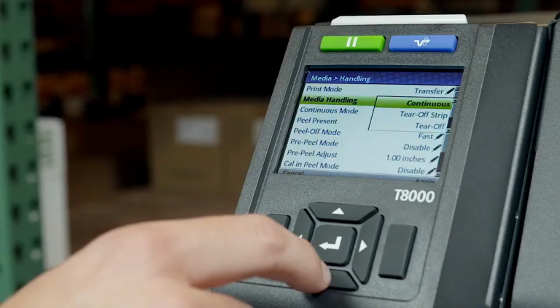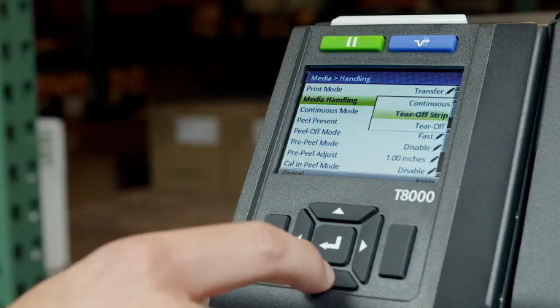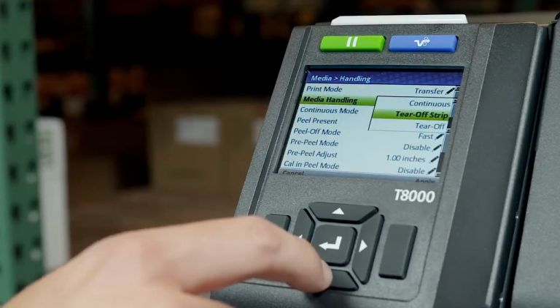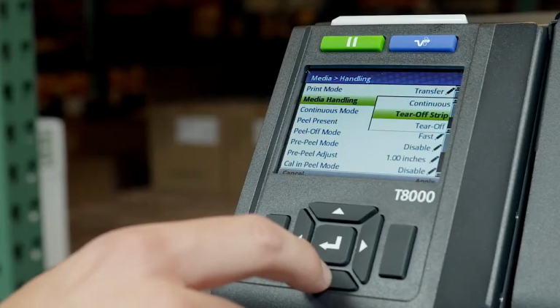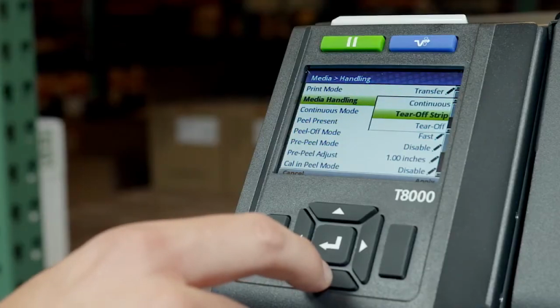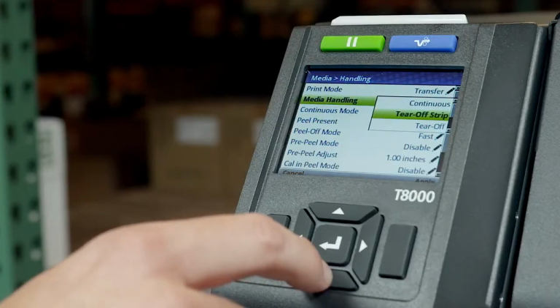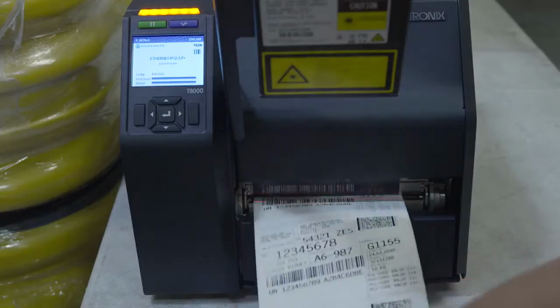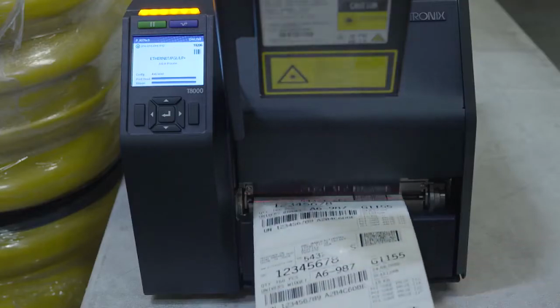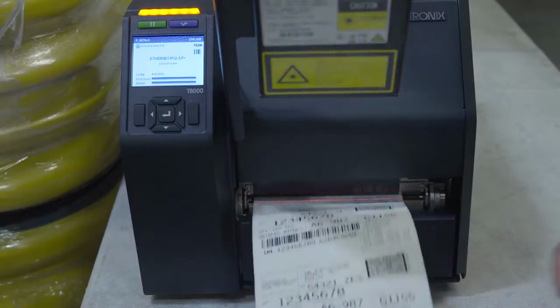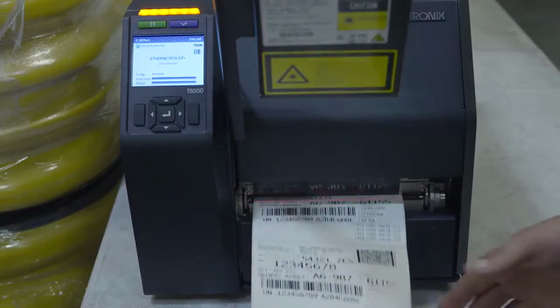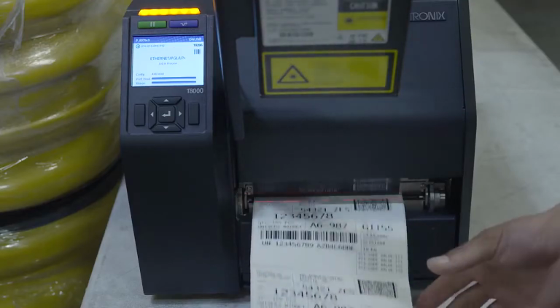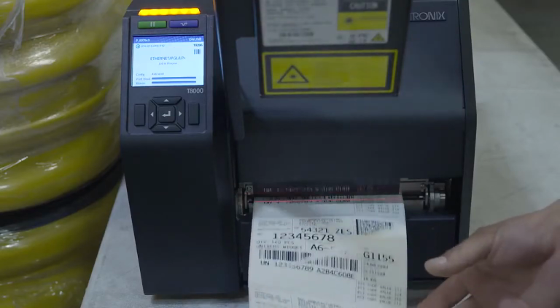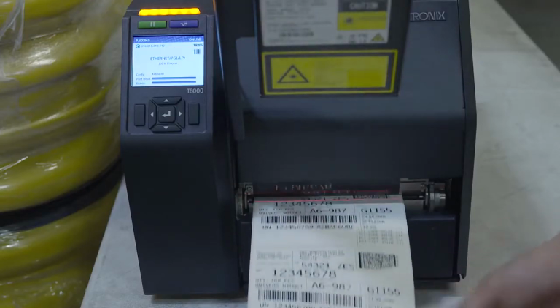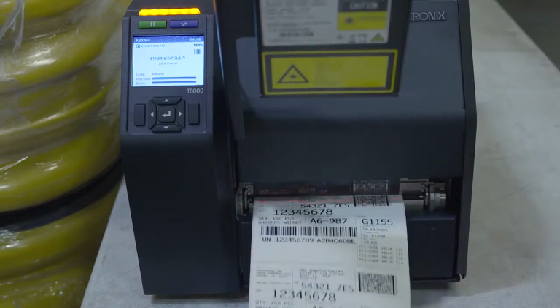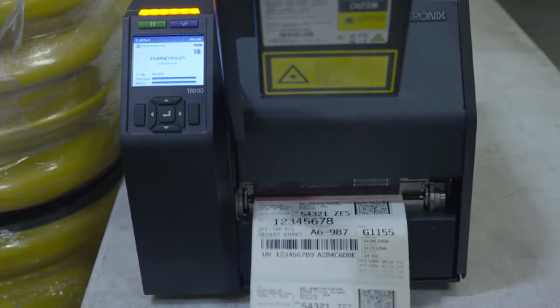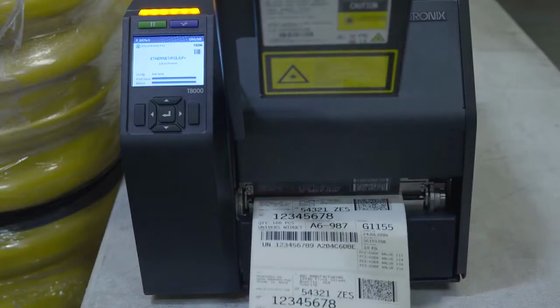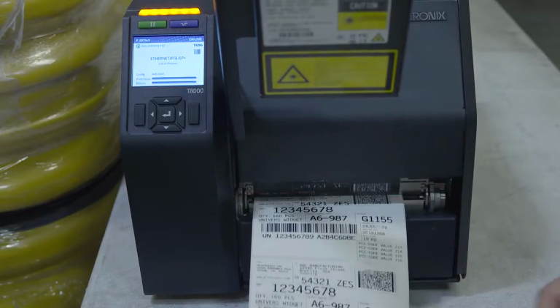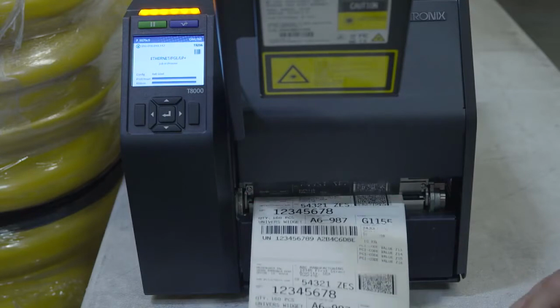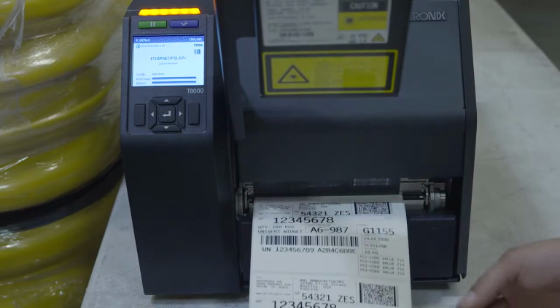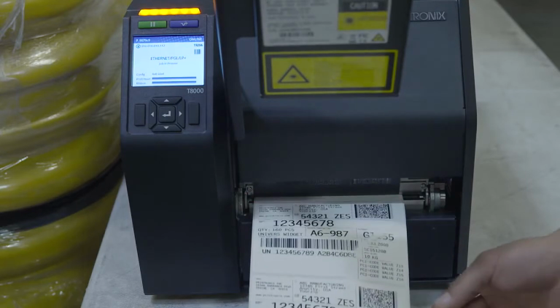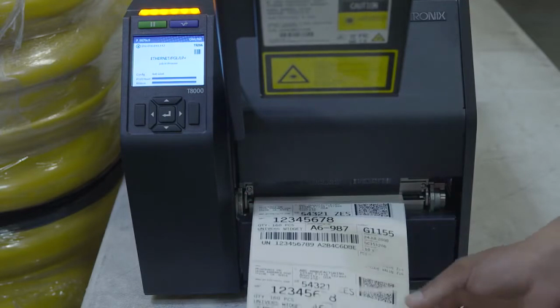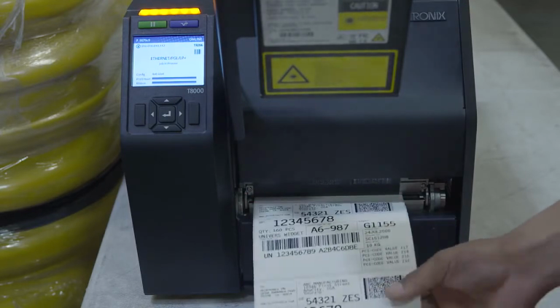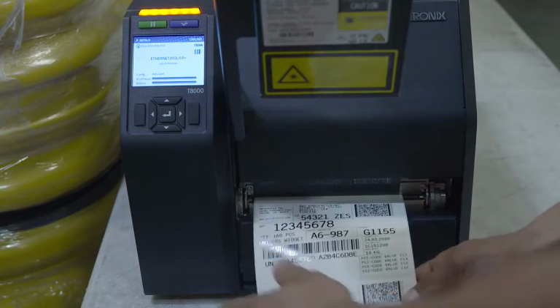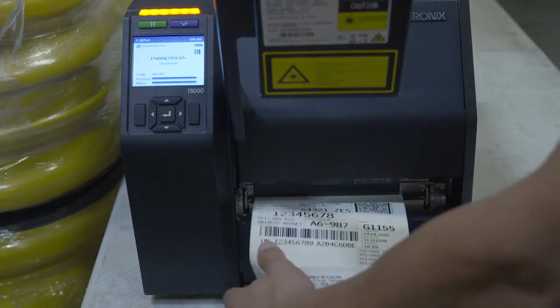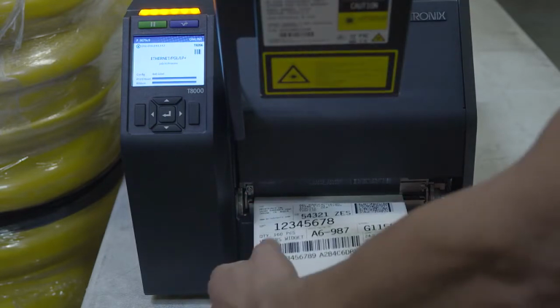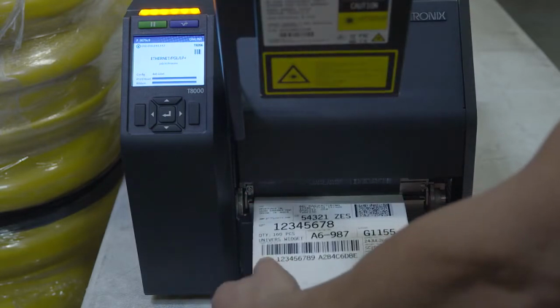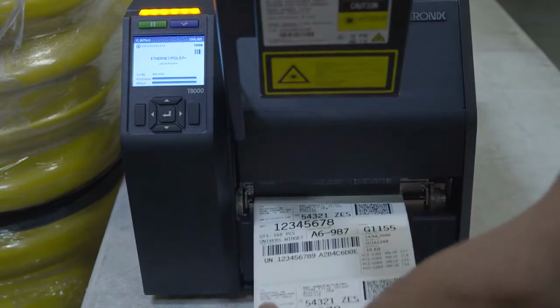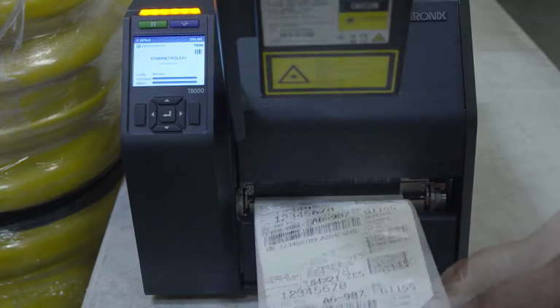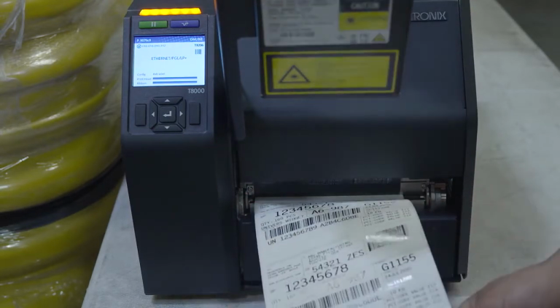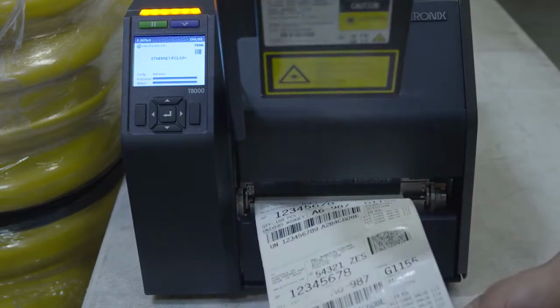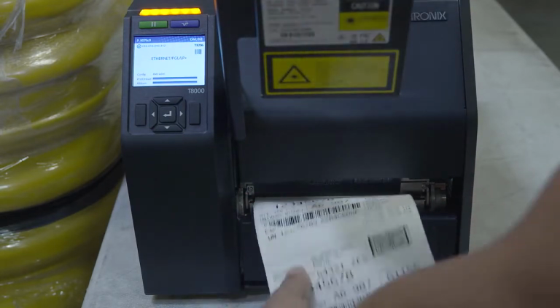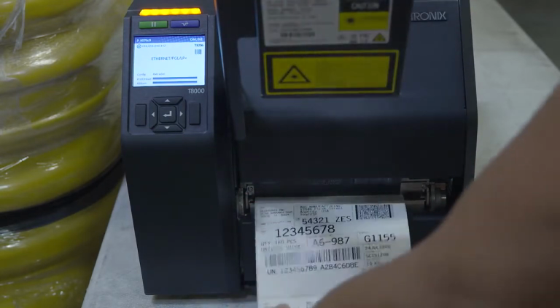Tear off strip mode prints labels and sends them out the front until the printer buffer is empty, and then positions the trailing edge of the last label over the tear bar for removal.